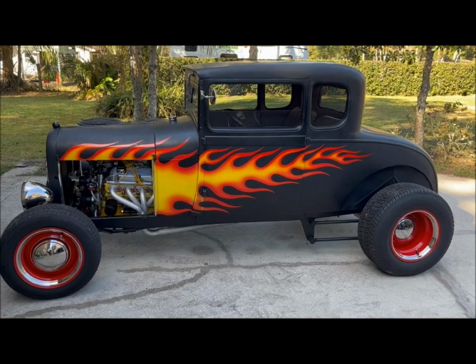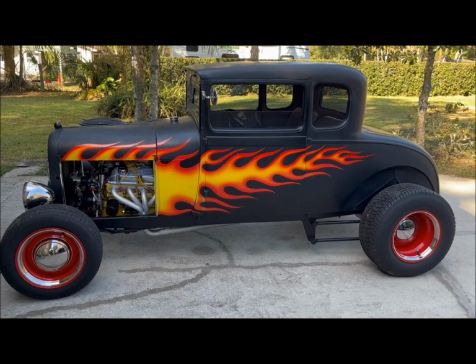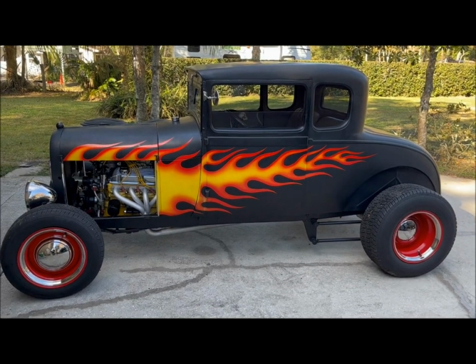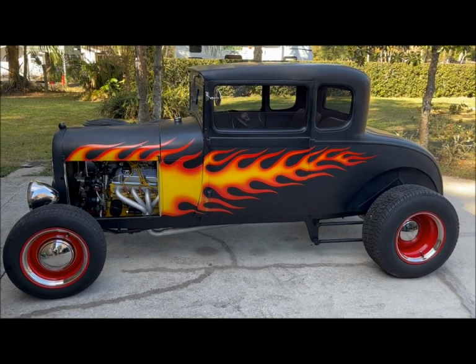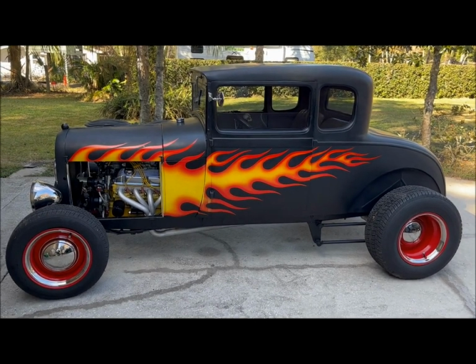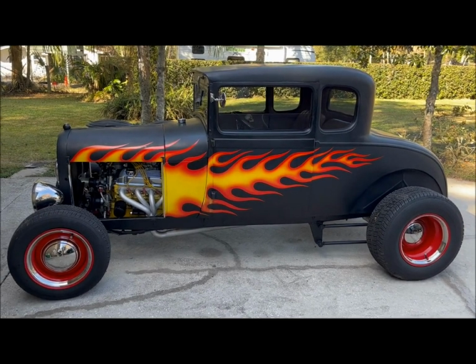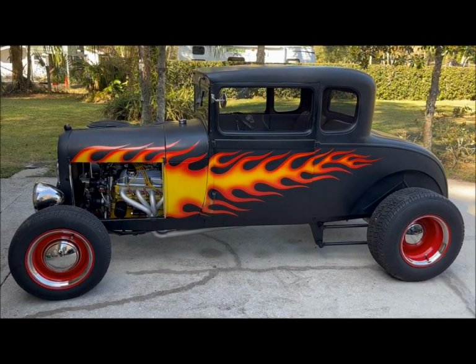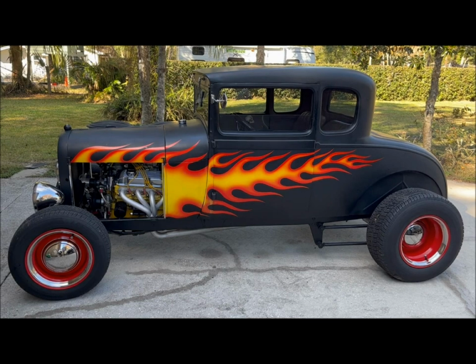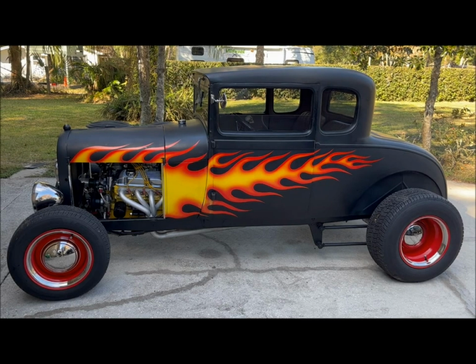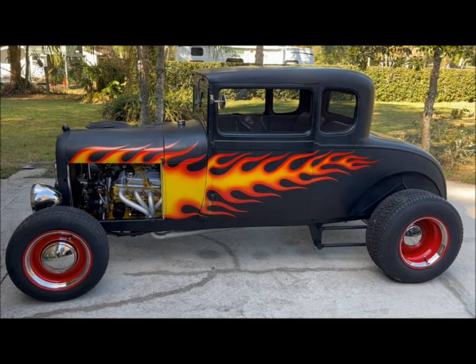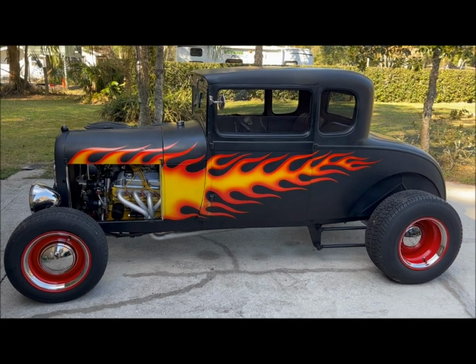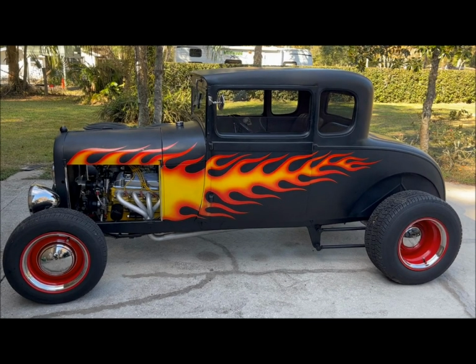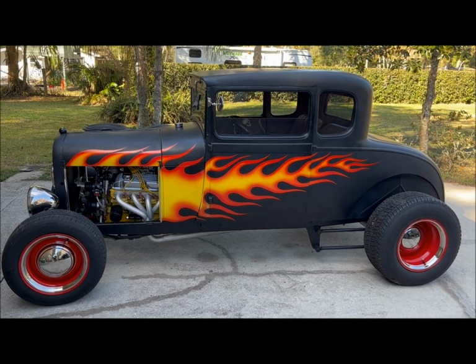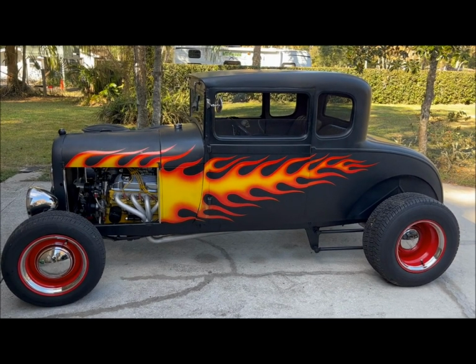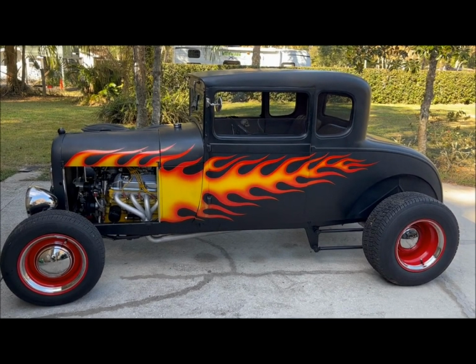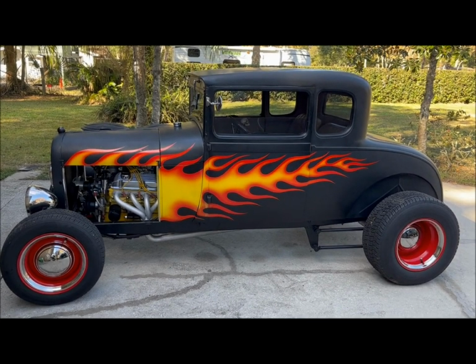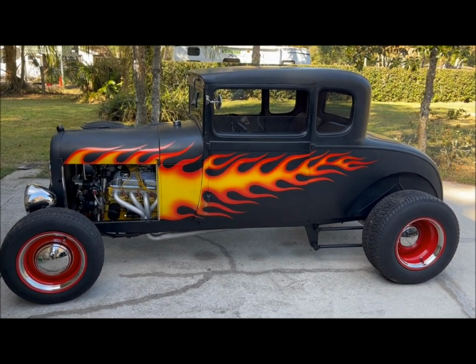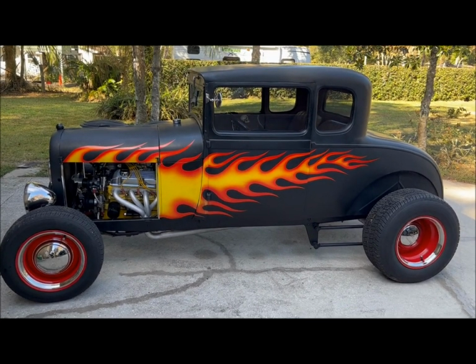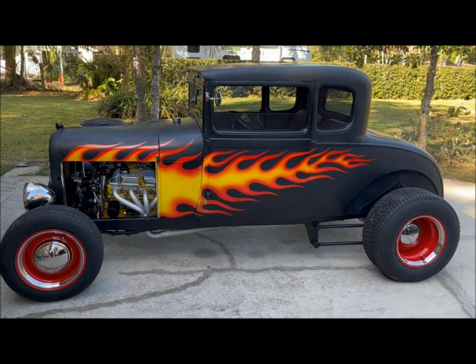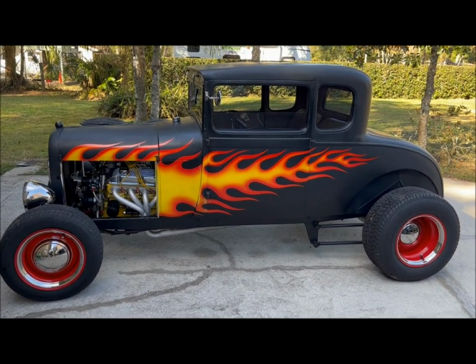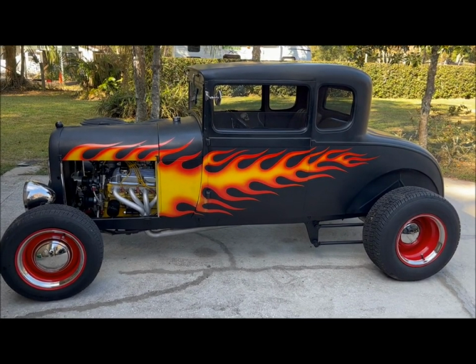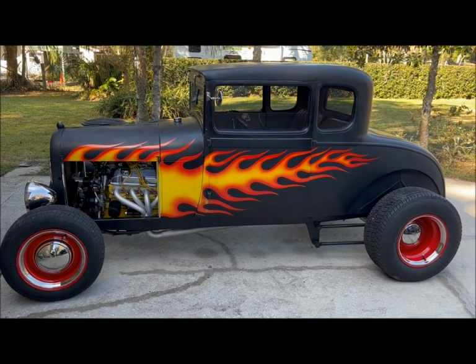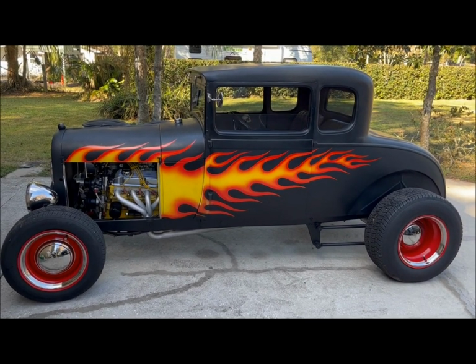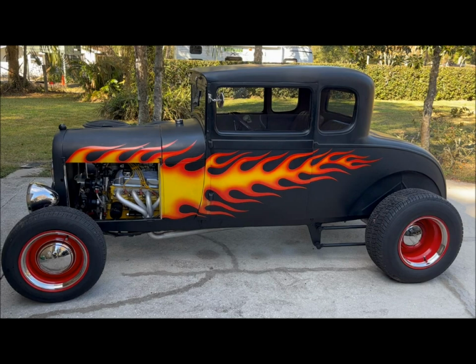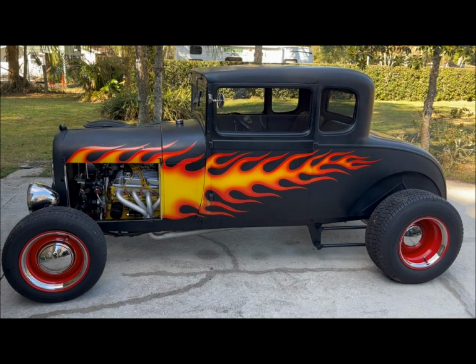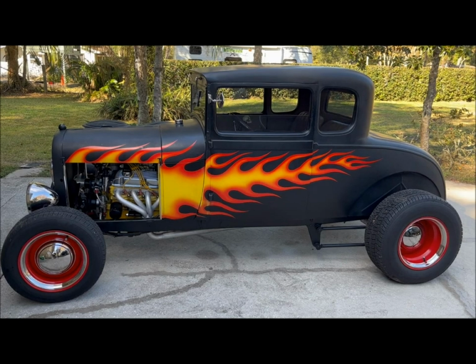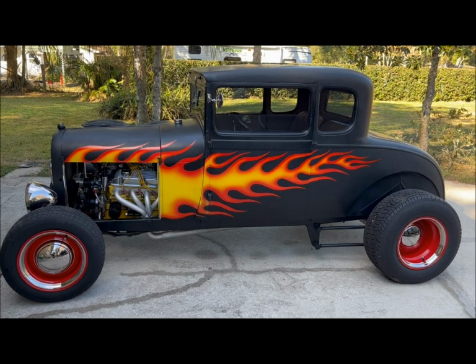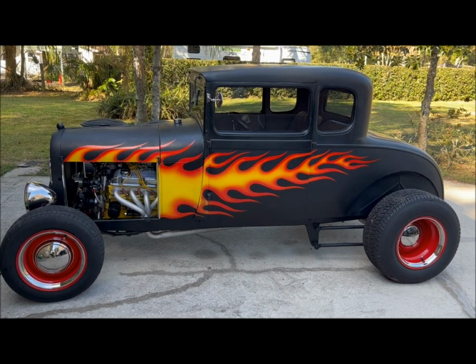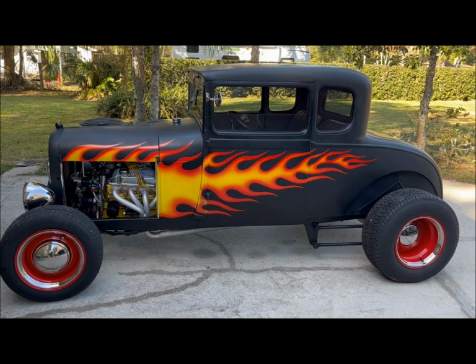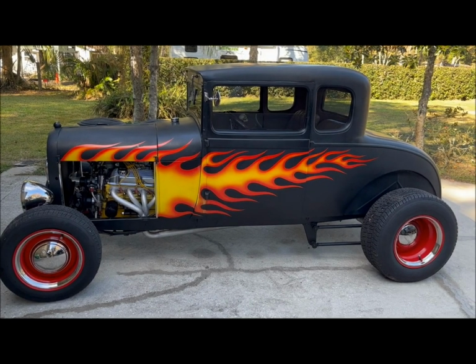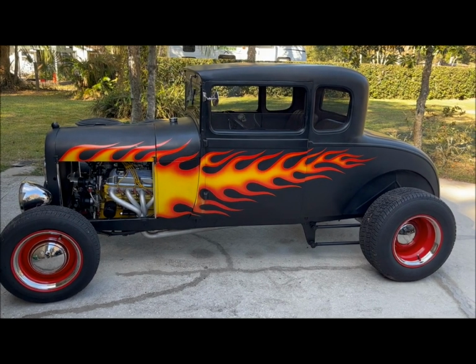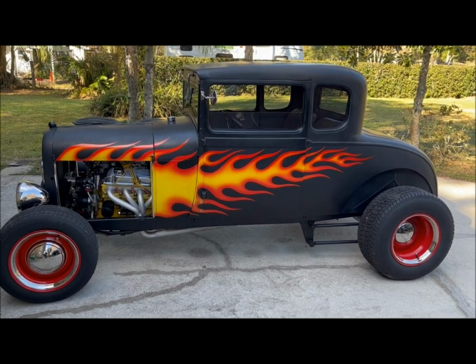This is my 1928 Ford Model A. It's got a 289 with a C4 tranny, automatic.